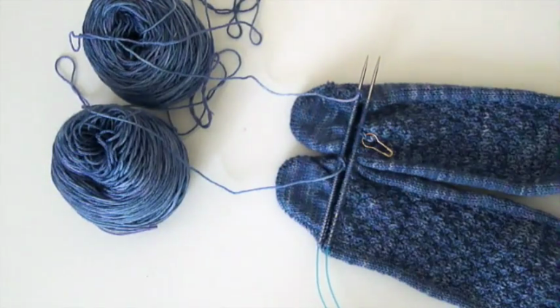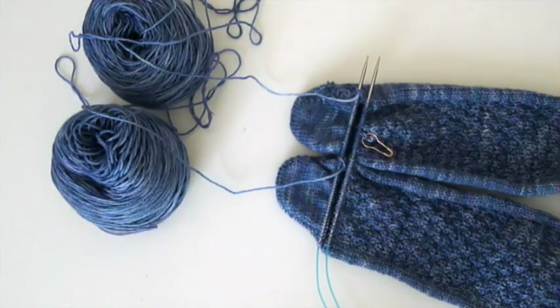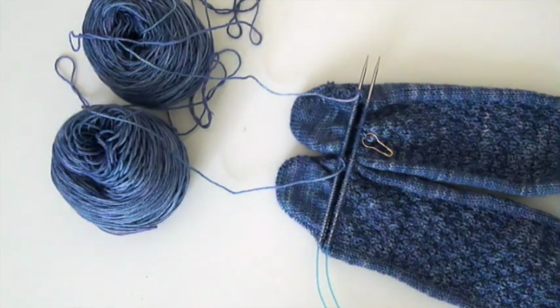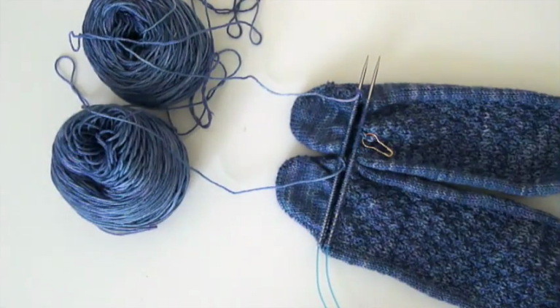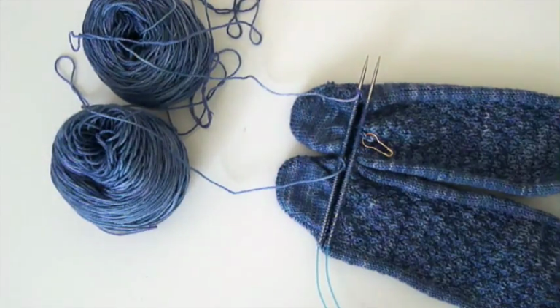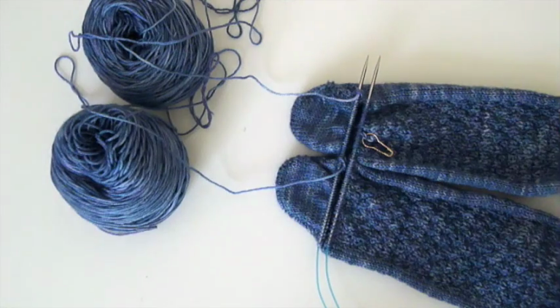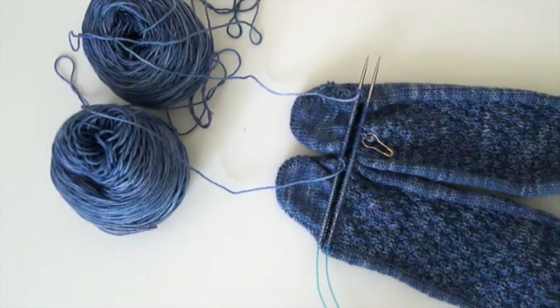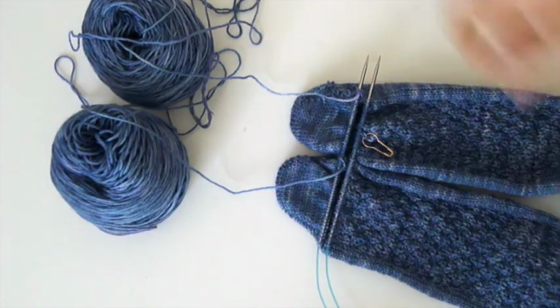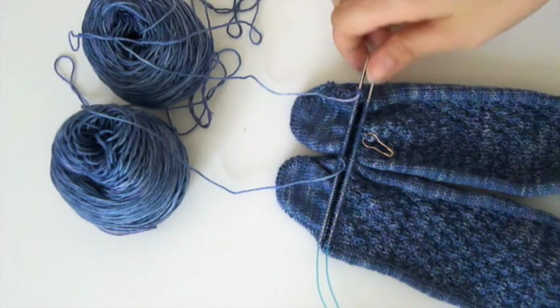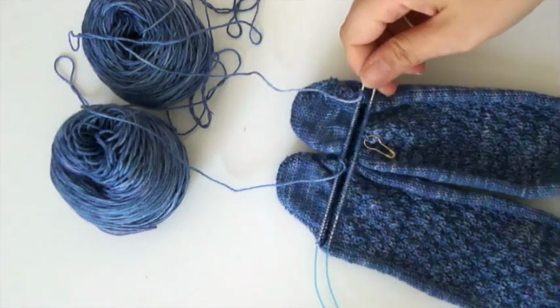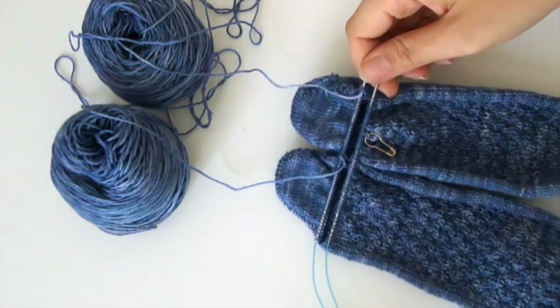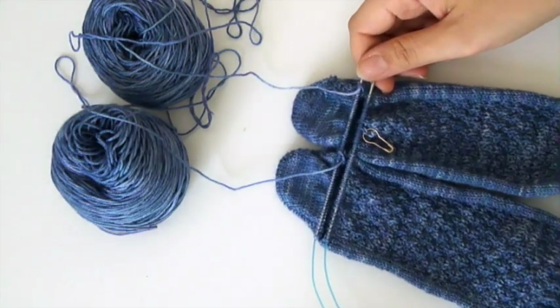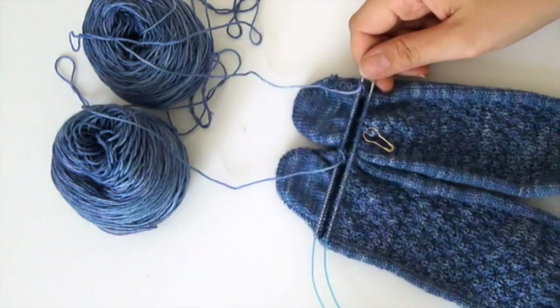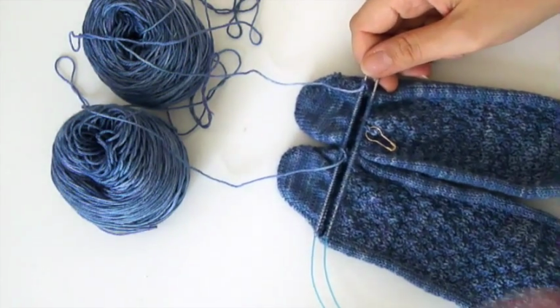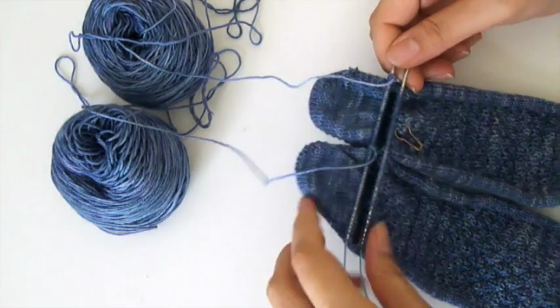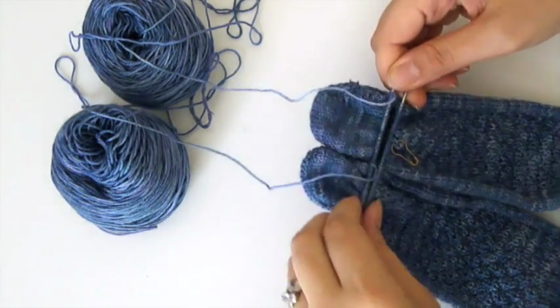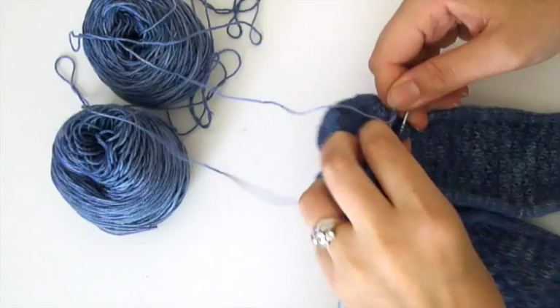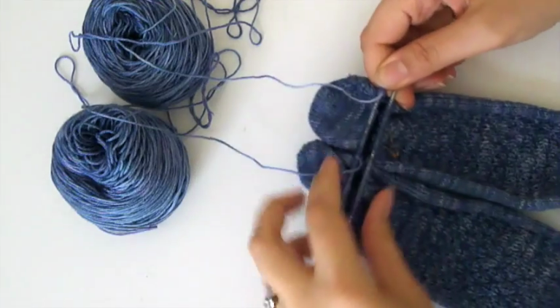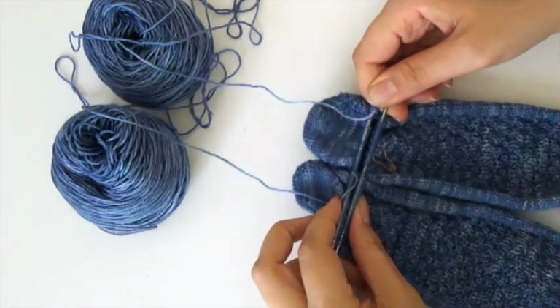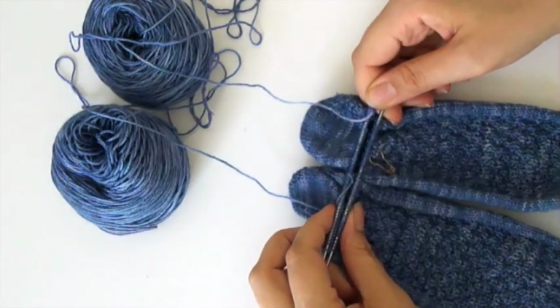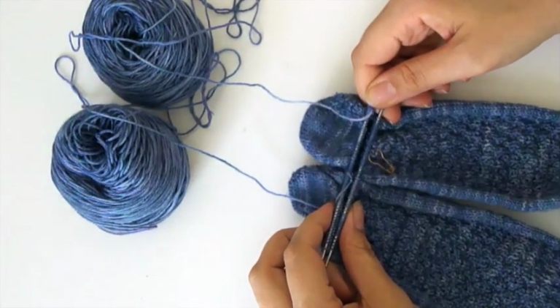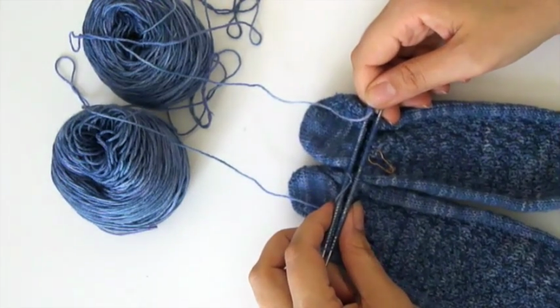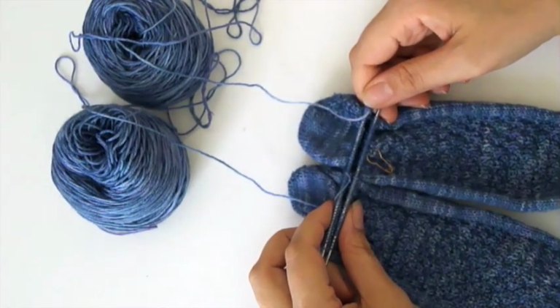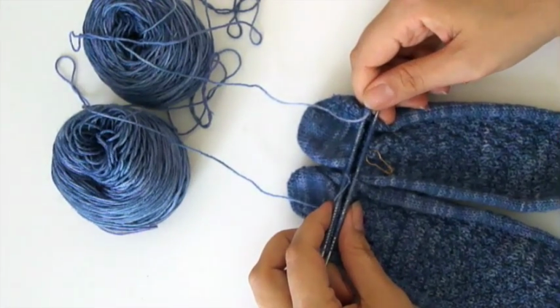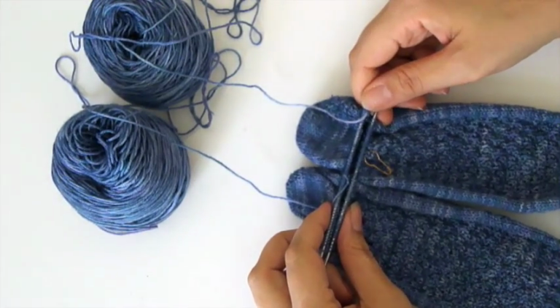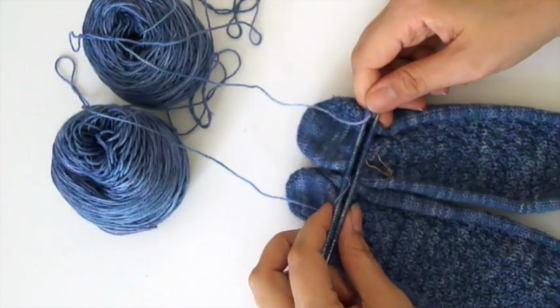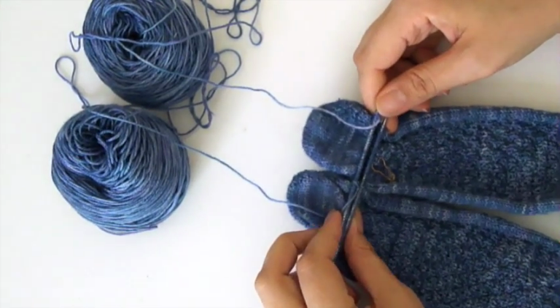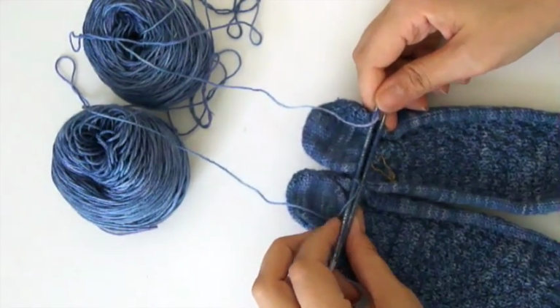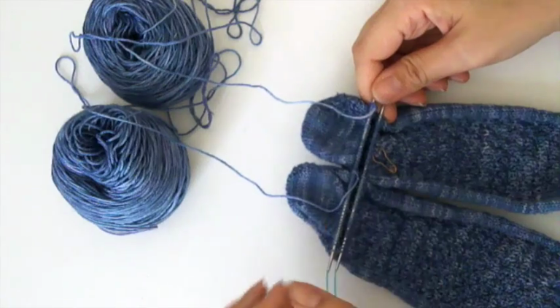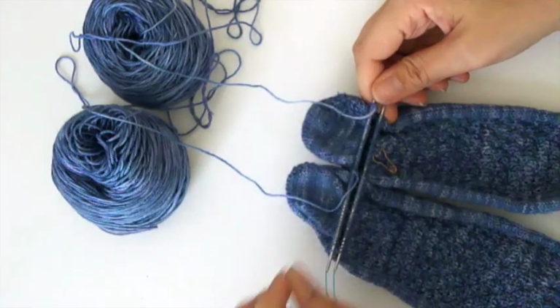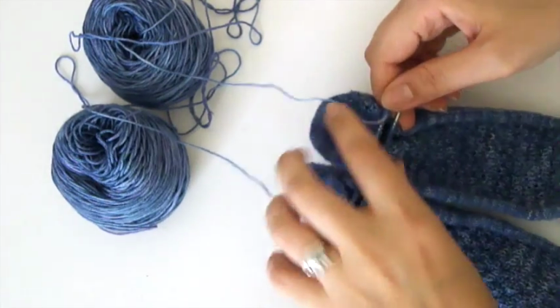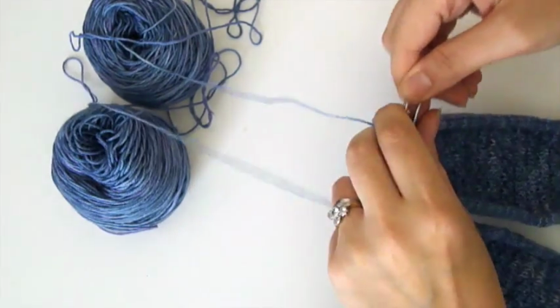There is a traditional way of picking up a stitch, just knitting it and then decreasing it out, and that works fine if that's what you'd like to do, but this method works quite nicely to really snug up that heel.